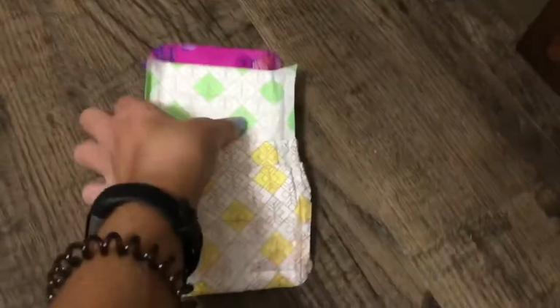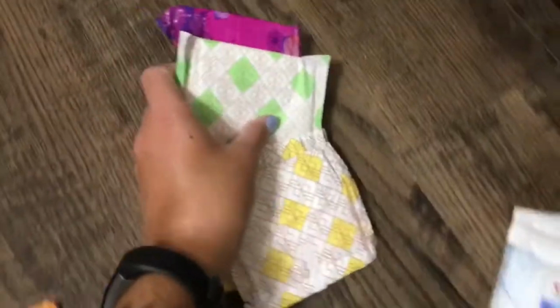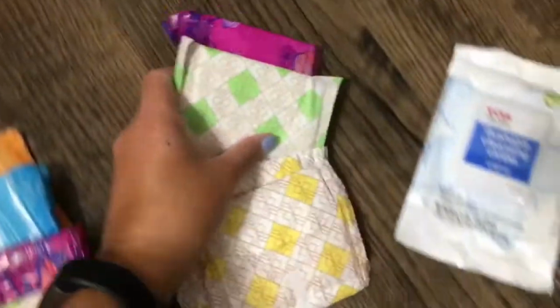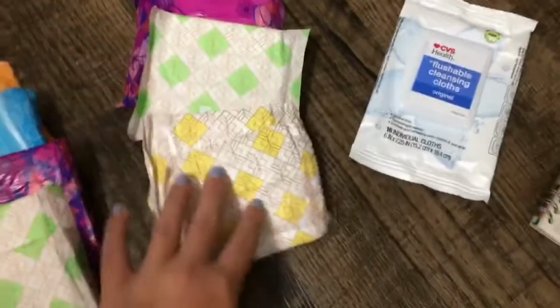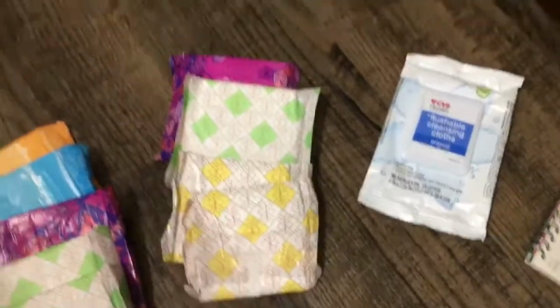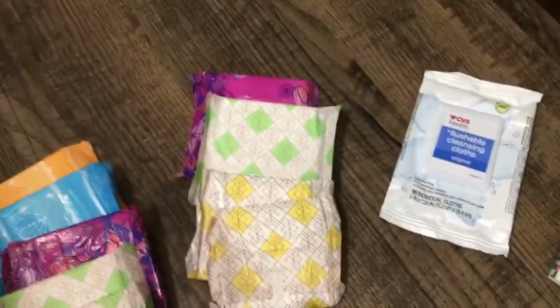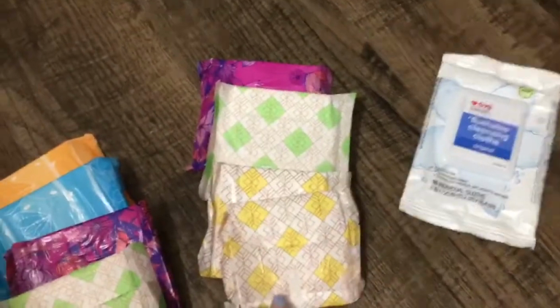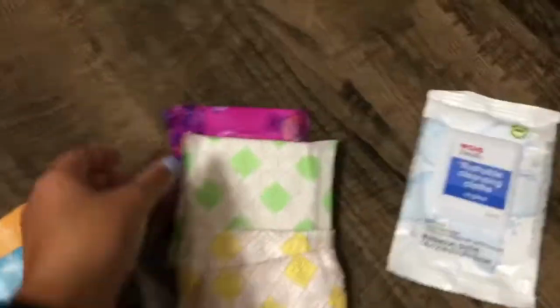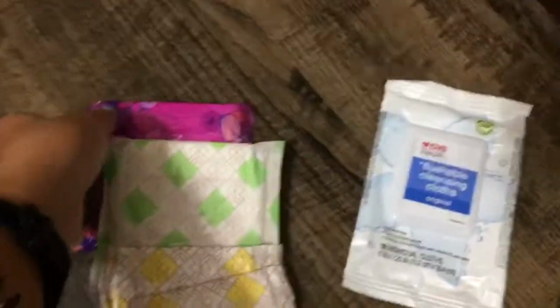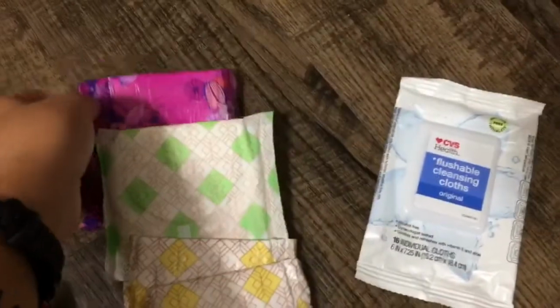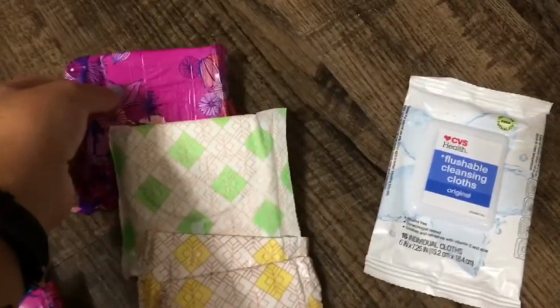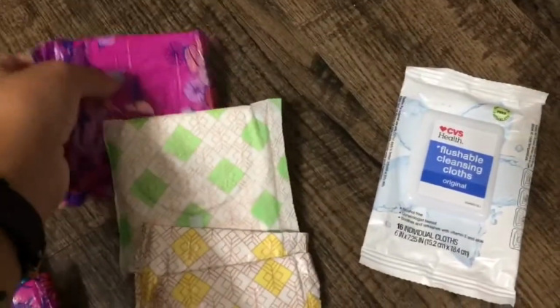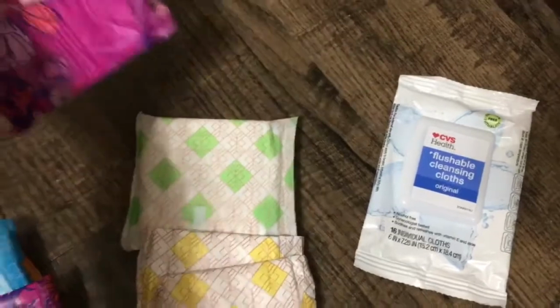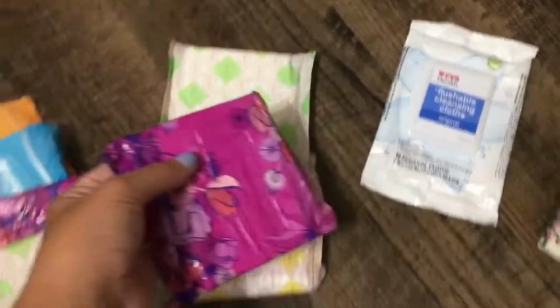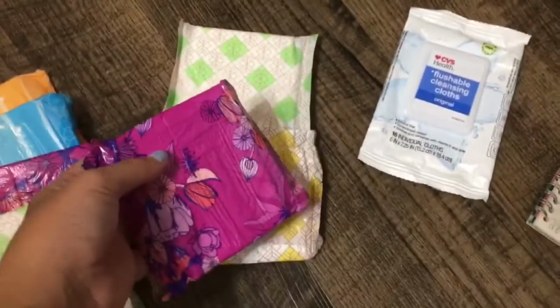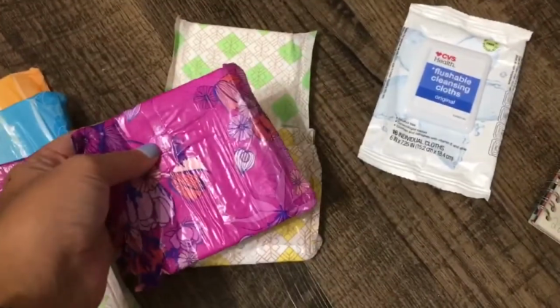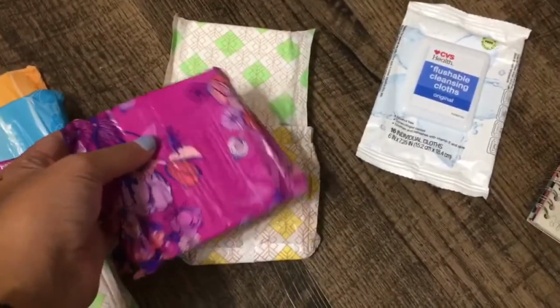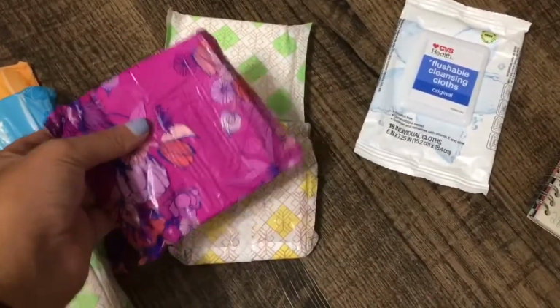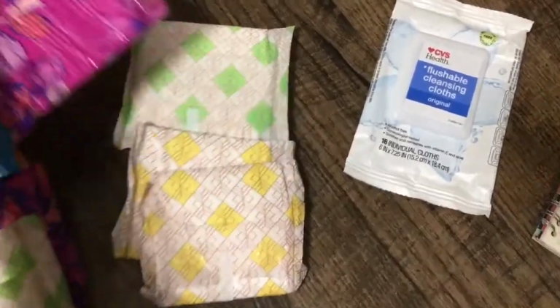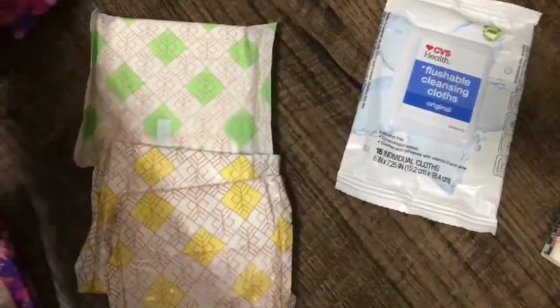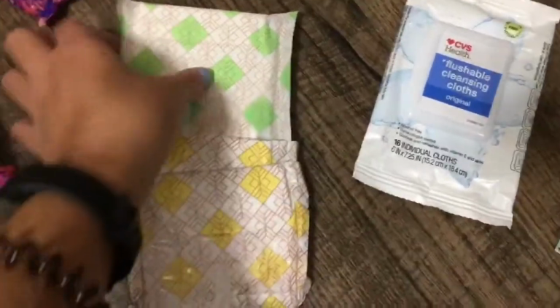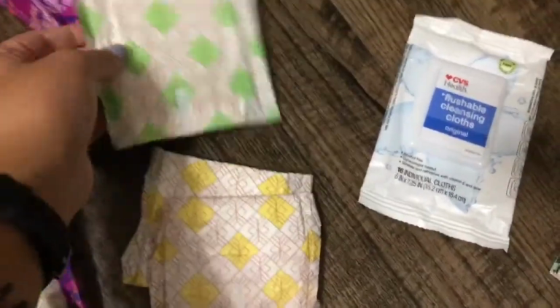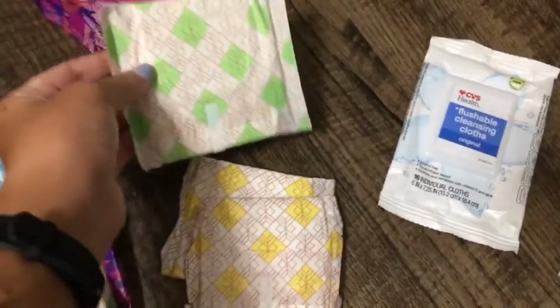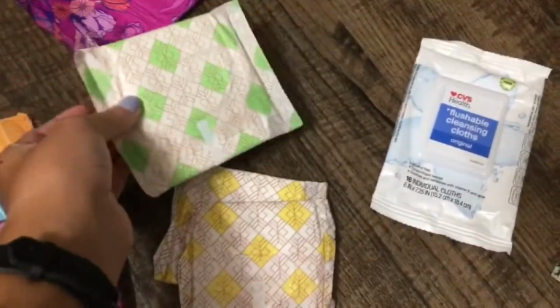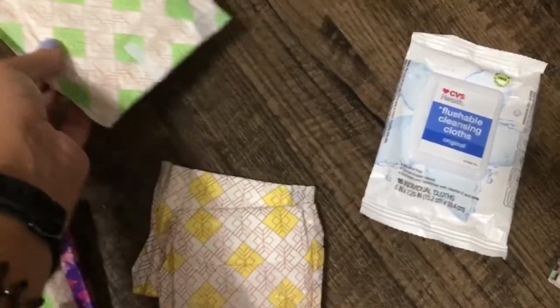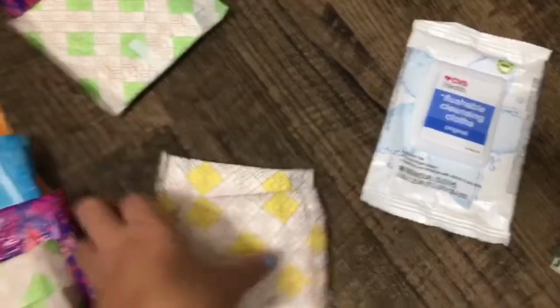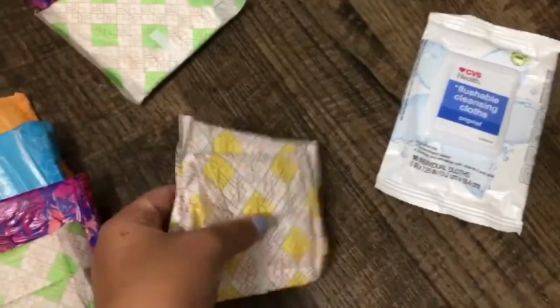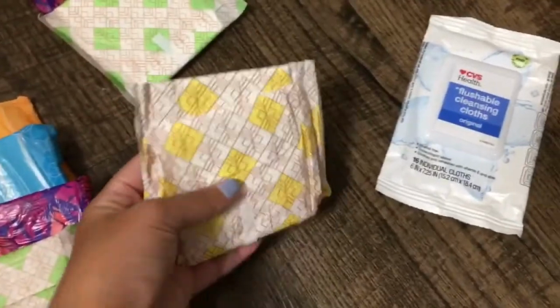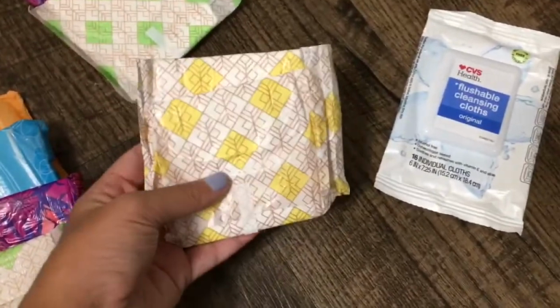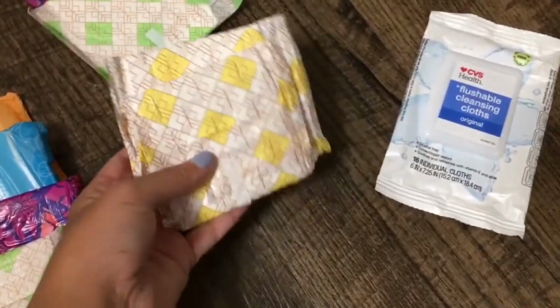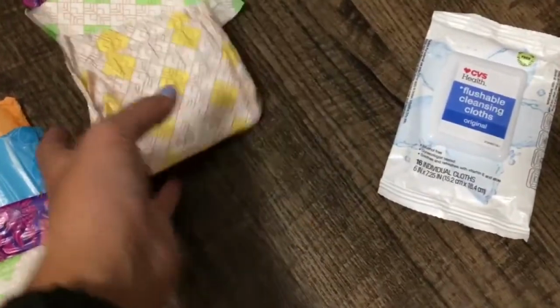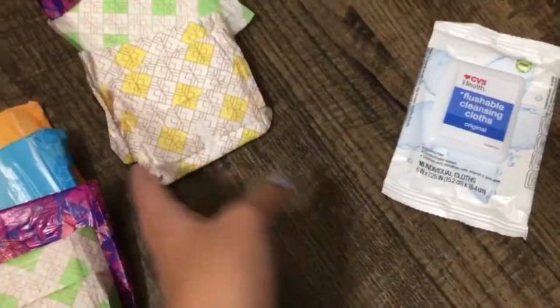For the last day, she's not staying overnight, so I just have one Always Radiant size 2, one CVS Health size 2, and then two CVS Health size 1s.